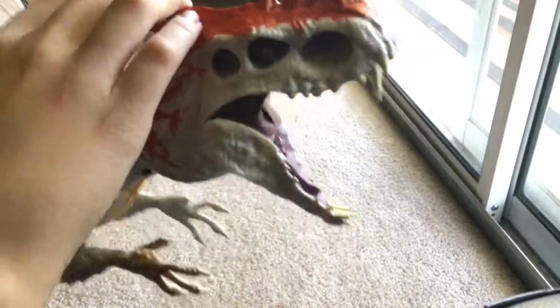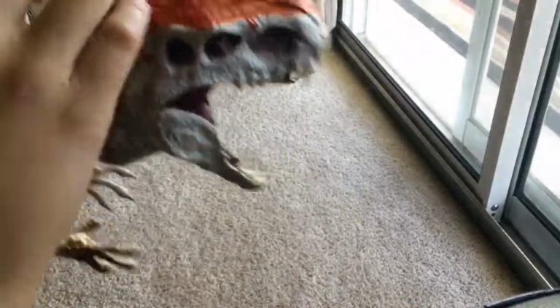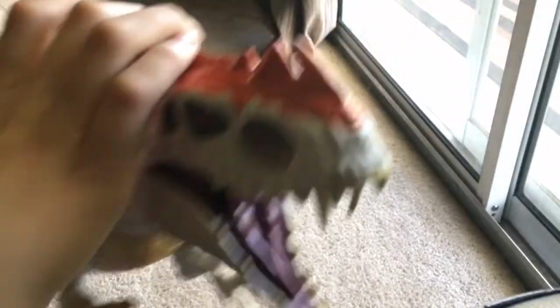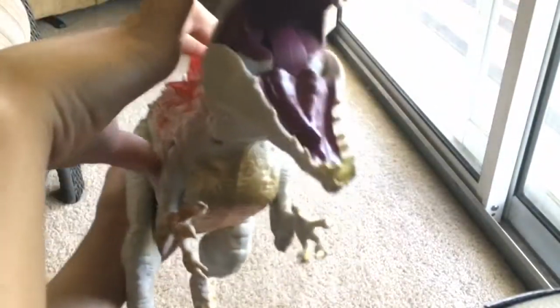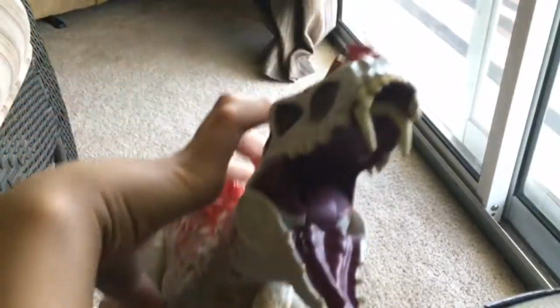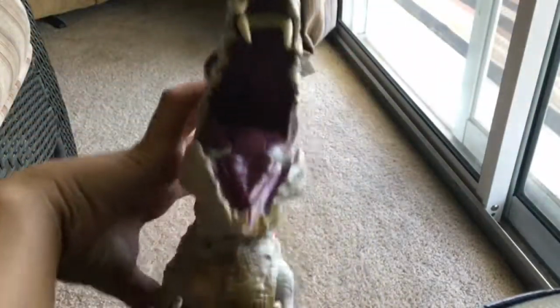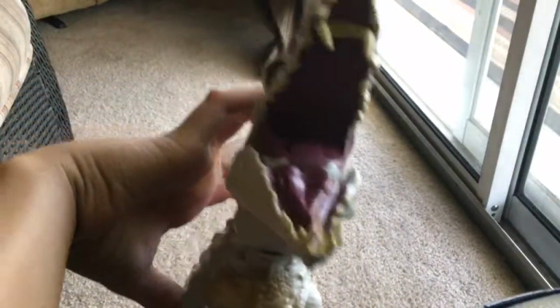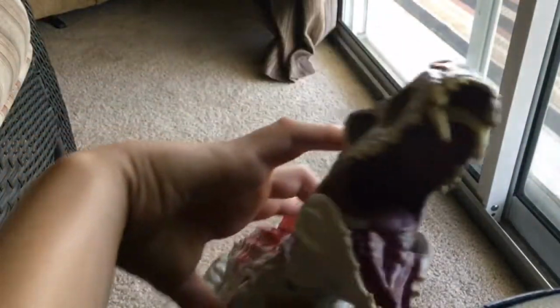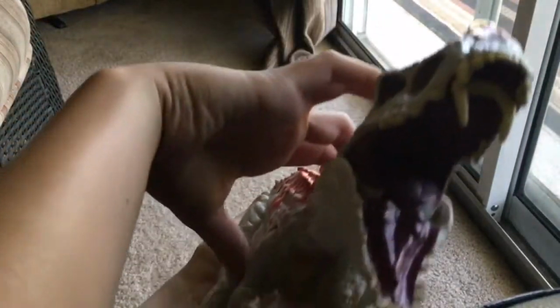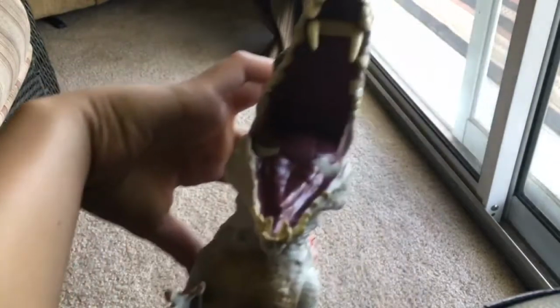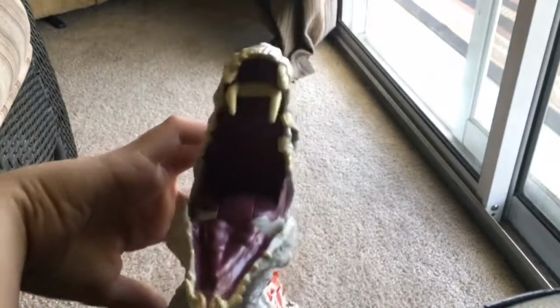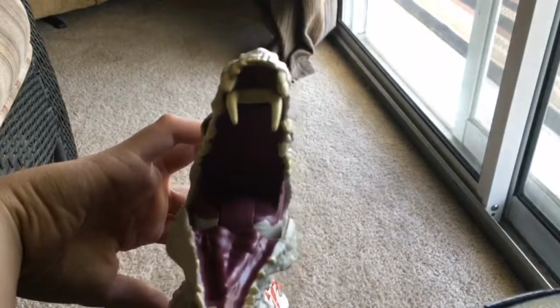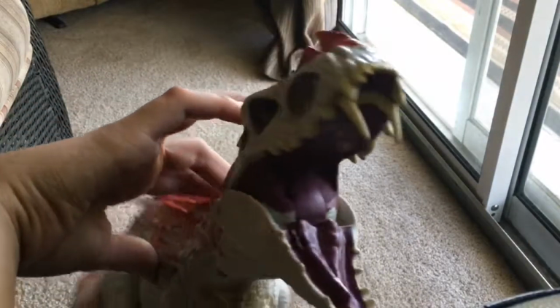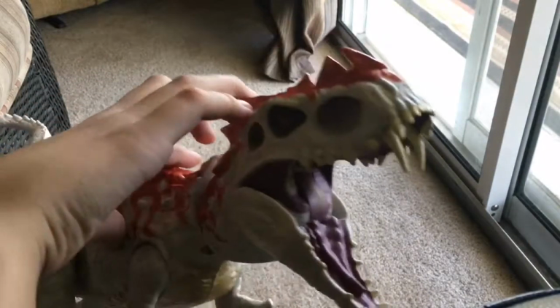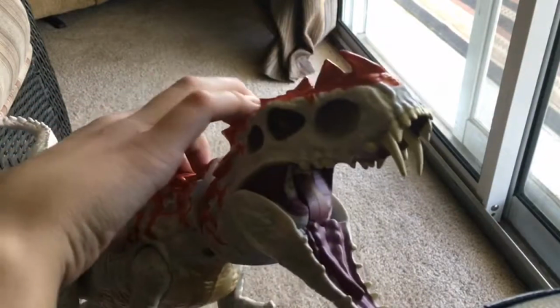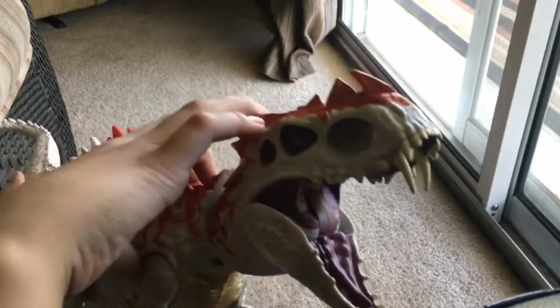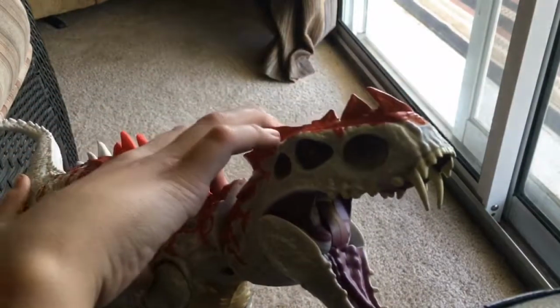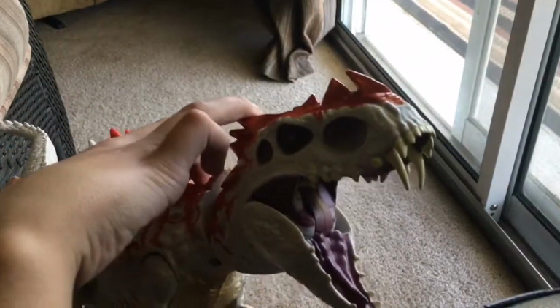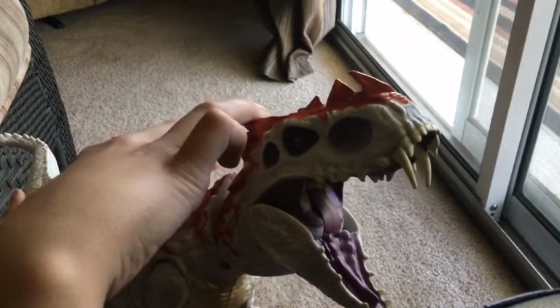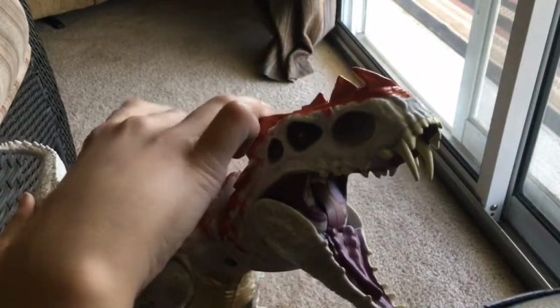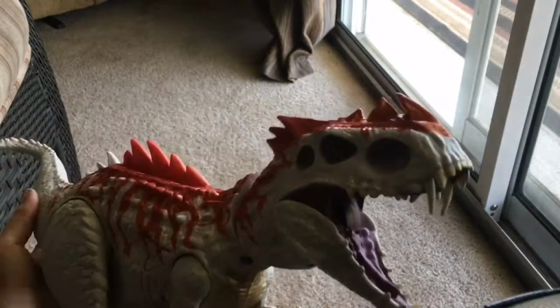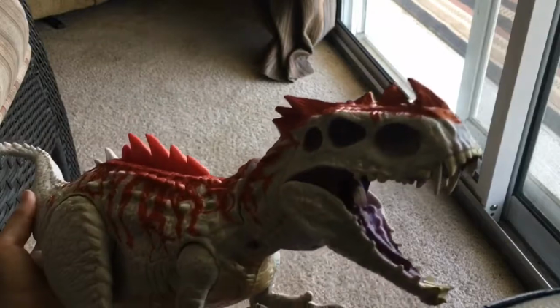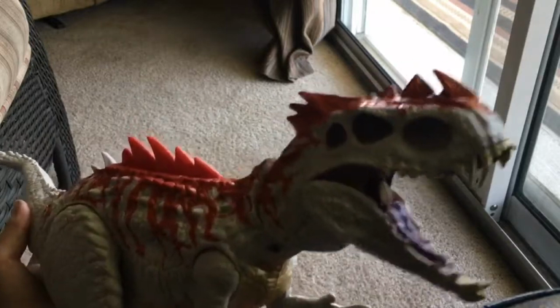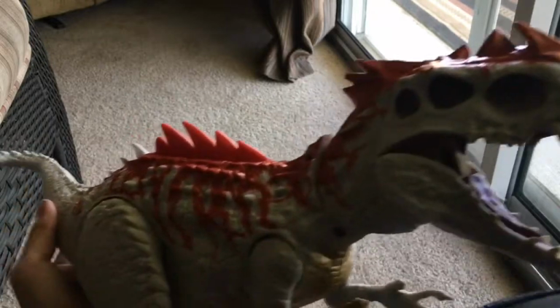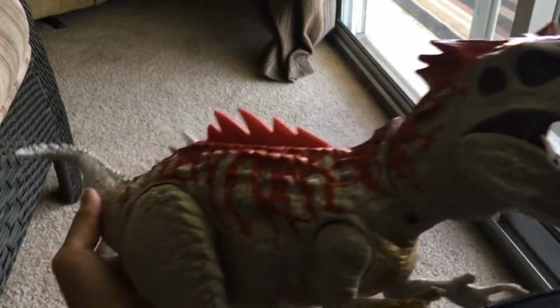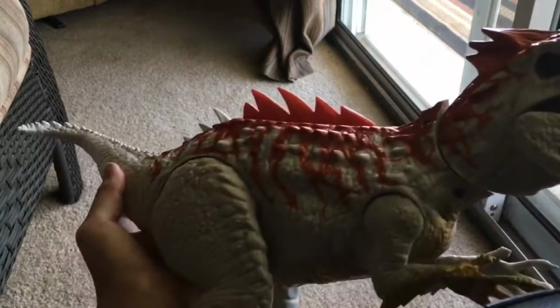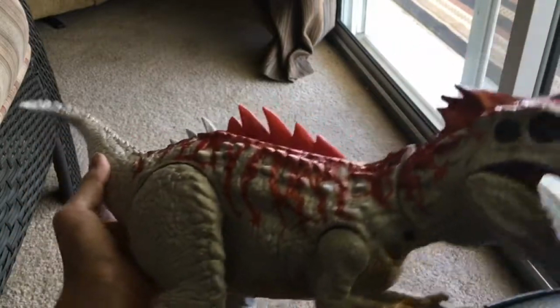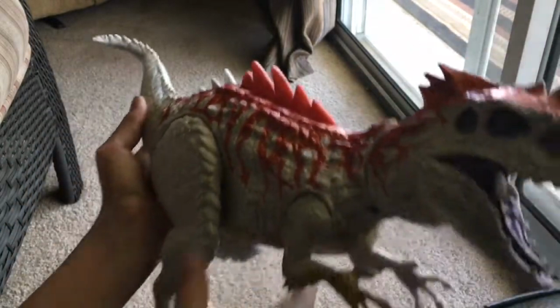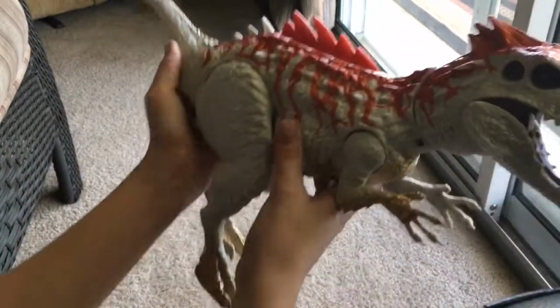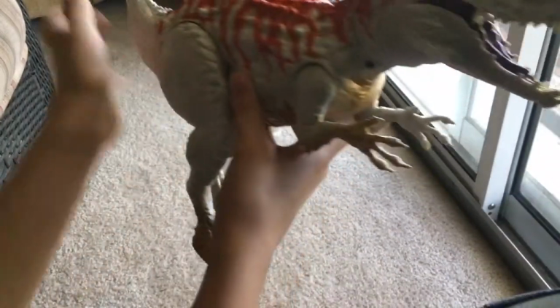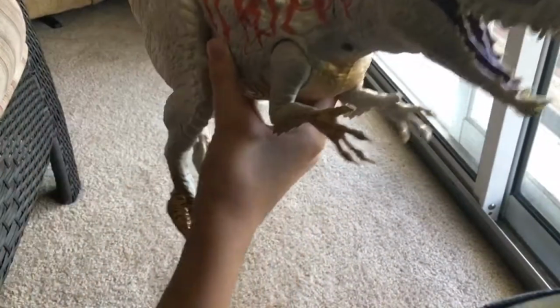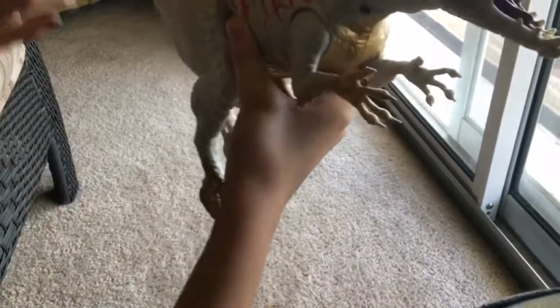The mouth — the back of the mouth — it's not that great, but the tongue is pretty well sculpted. It's just a pretty decent figure overall.